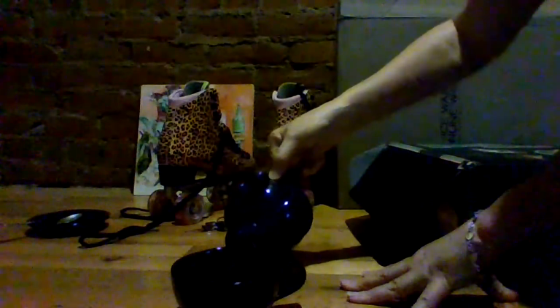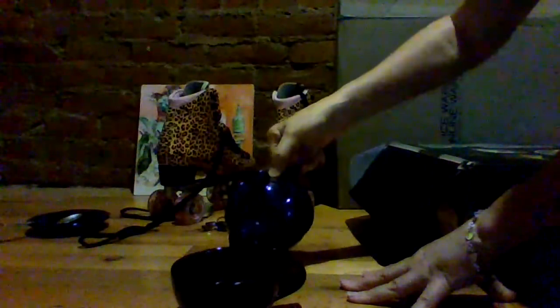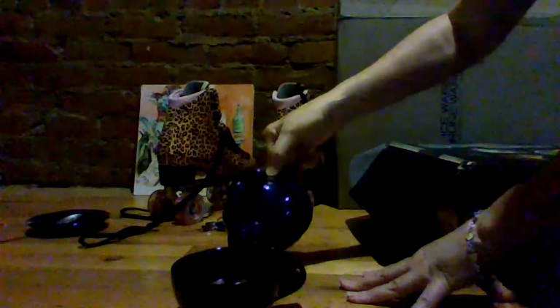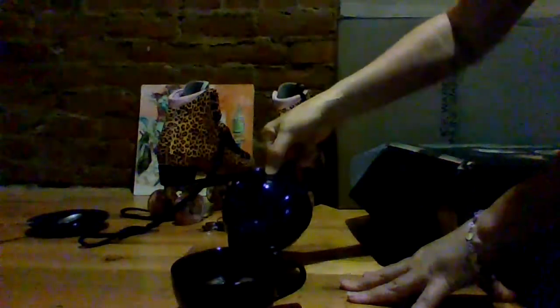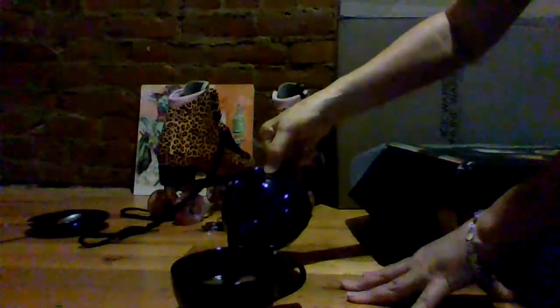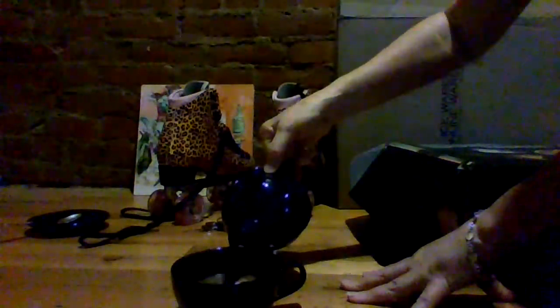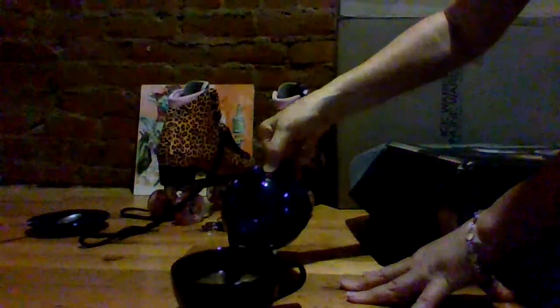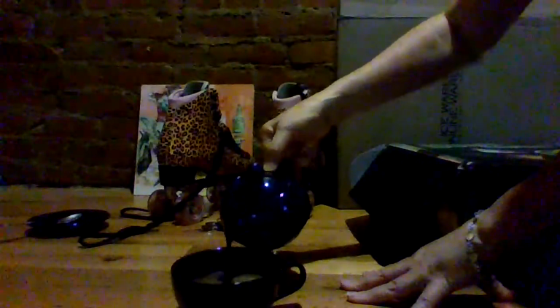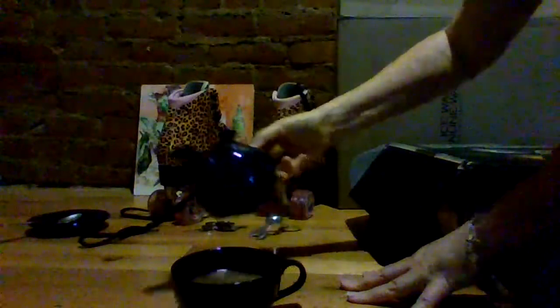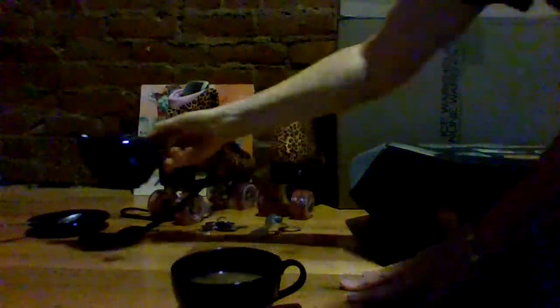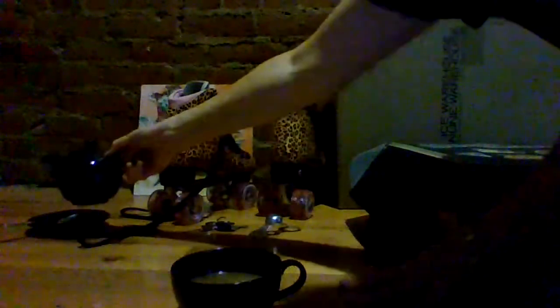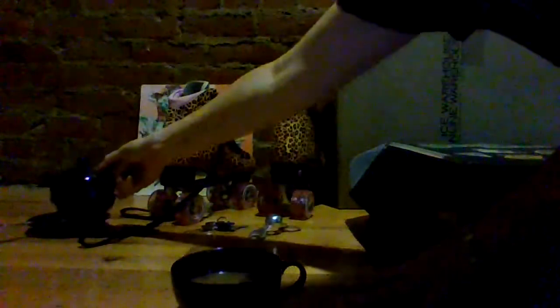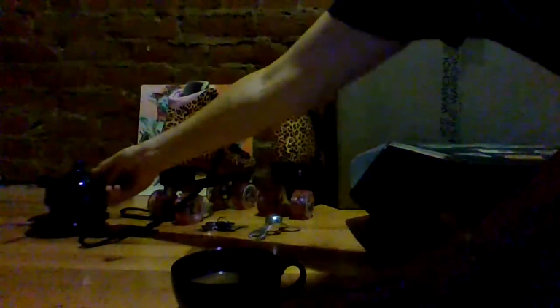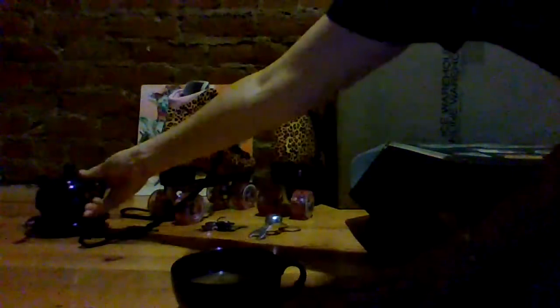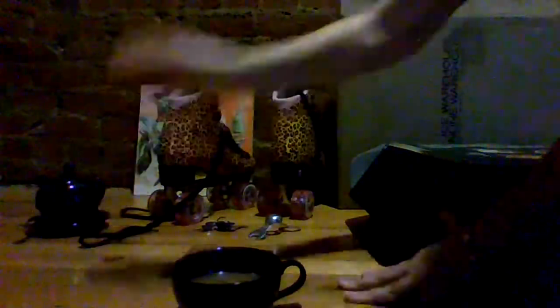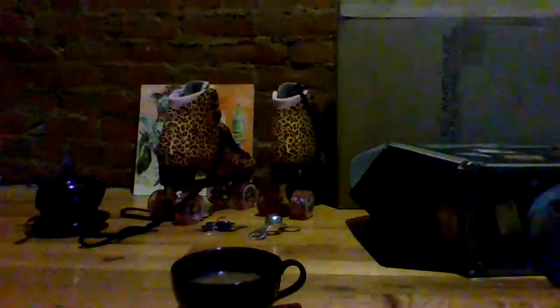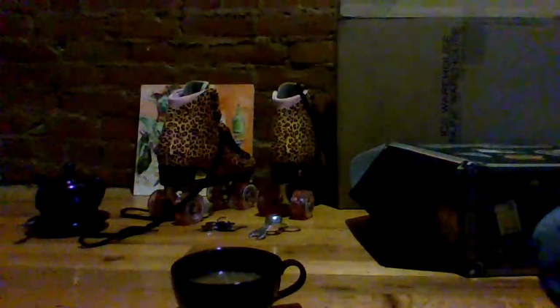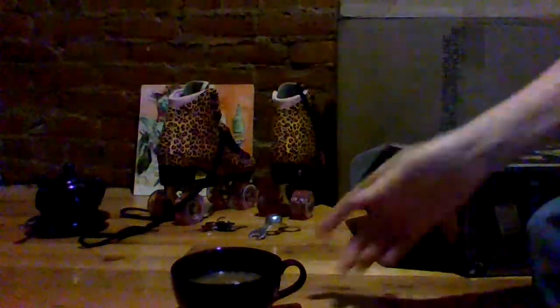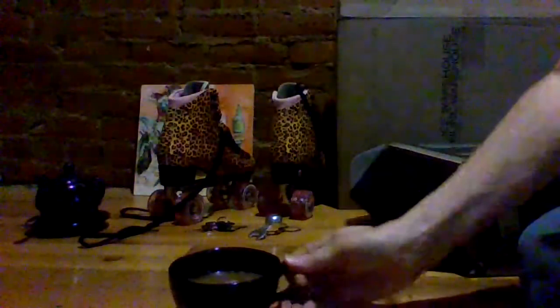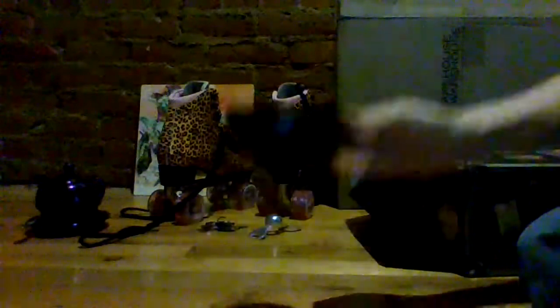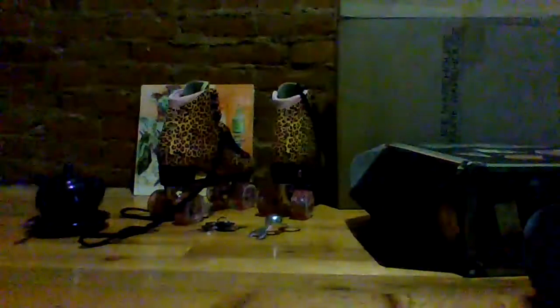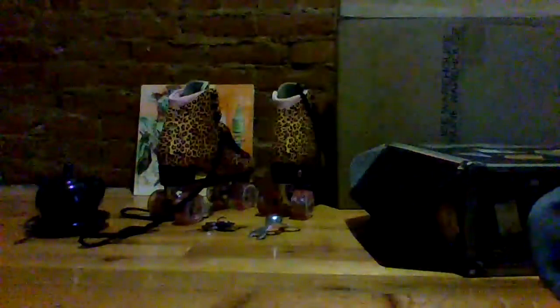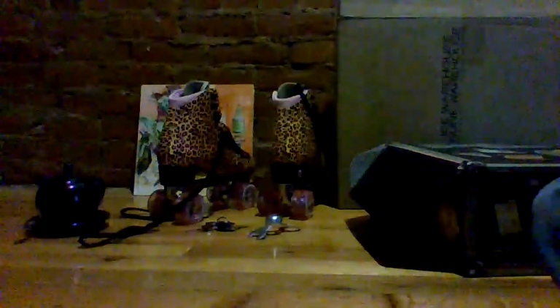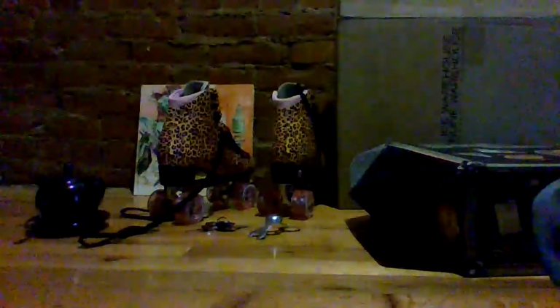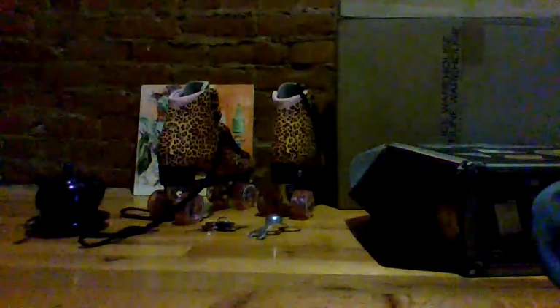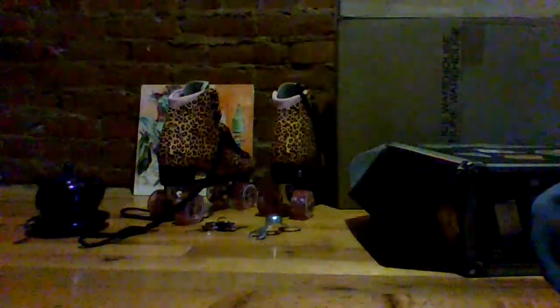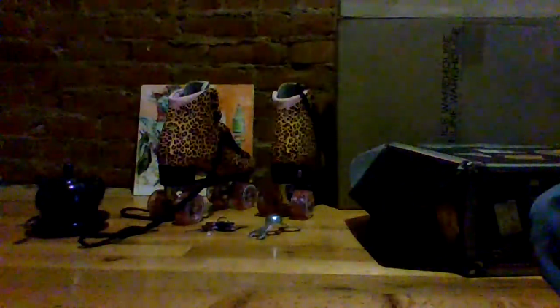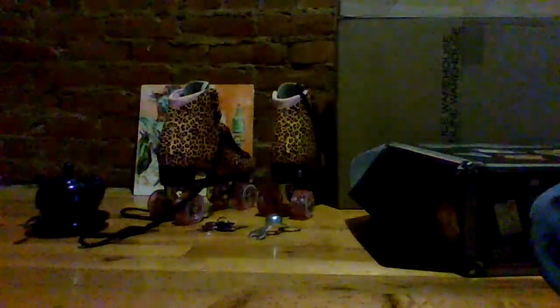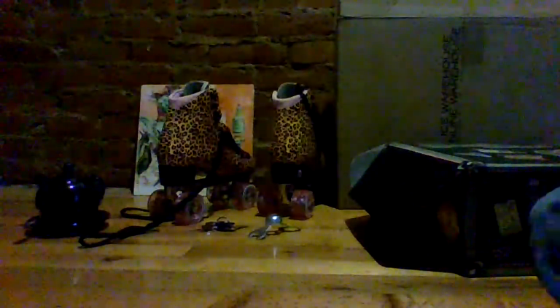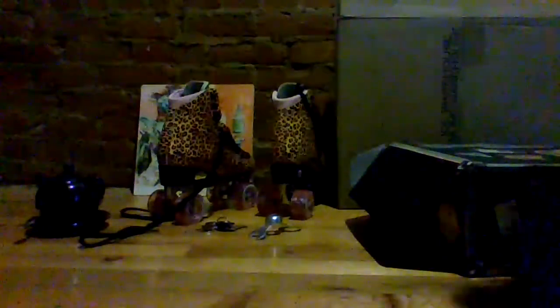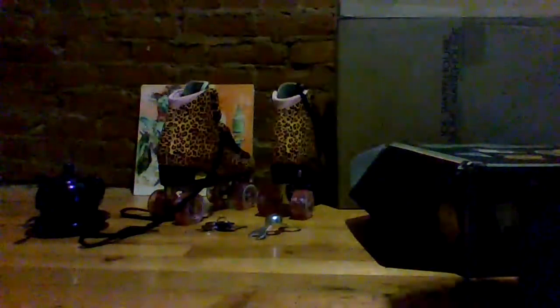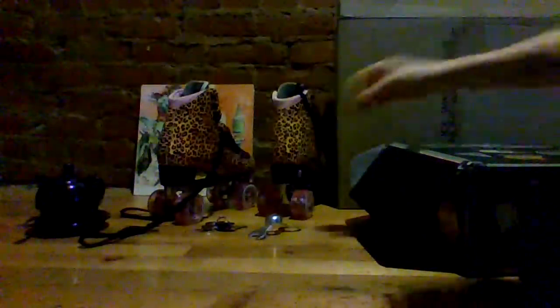This is super, super early. And then my moxies just came.